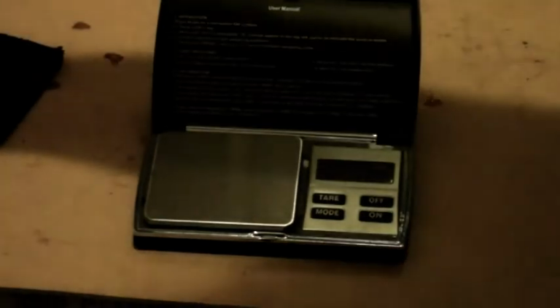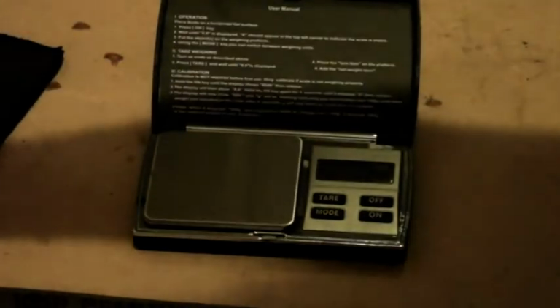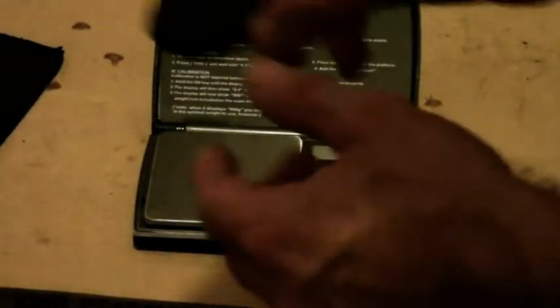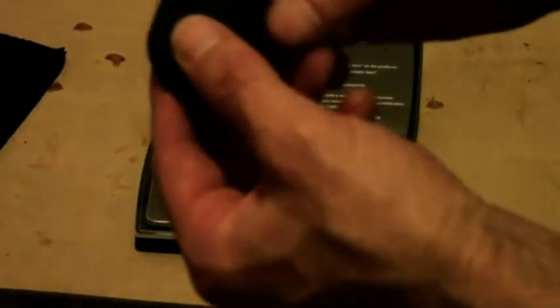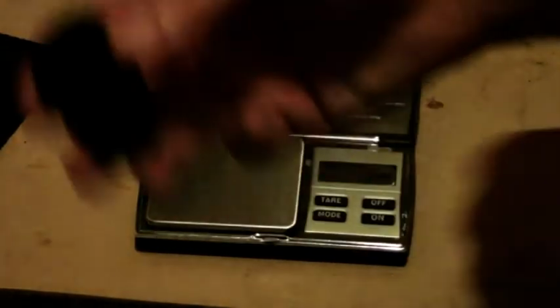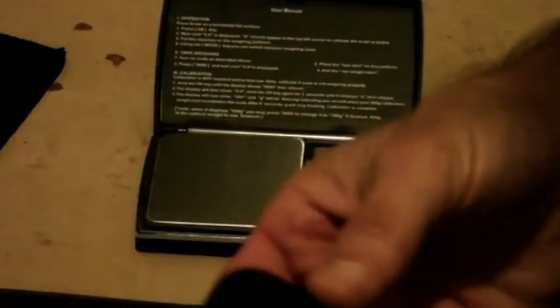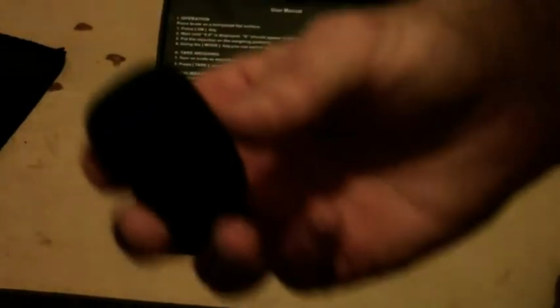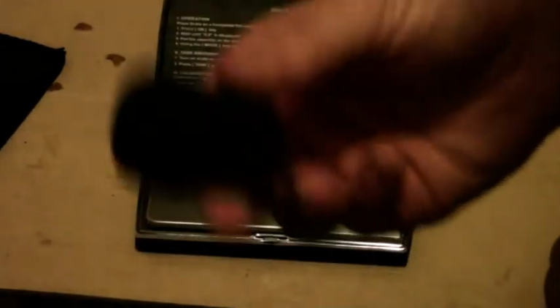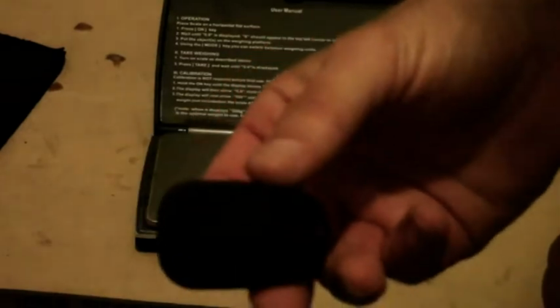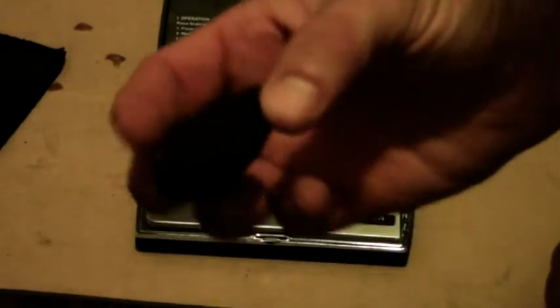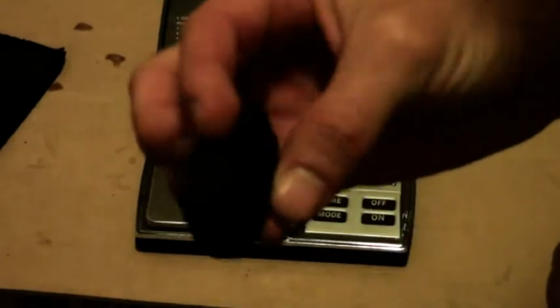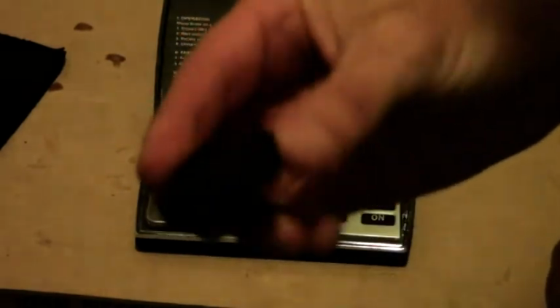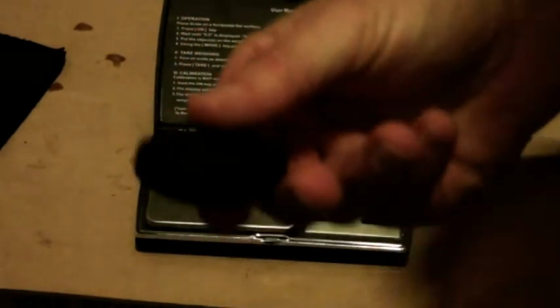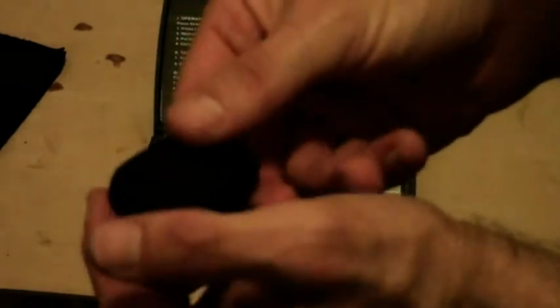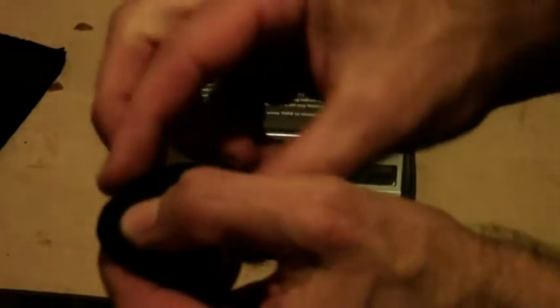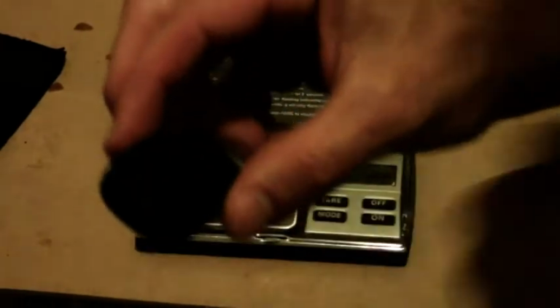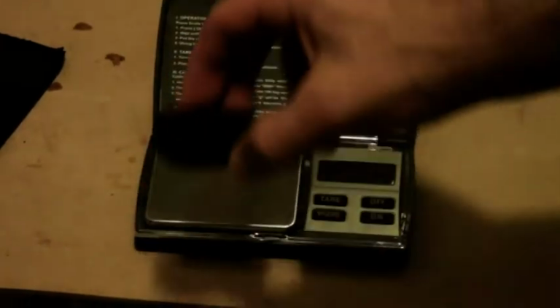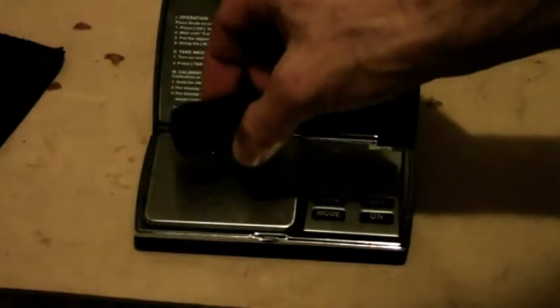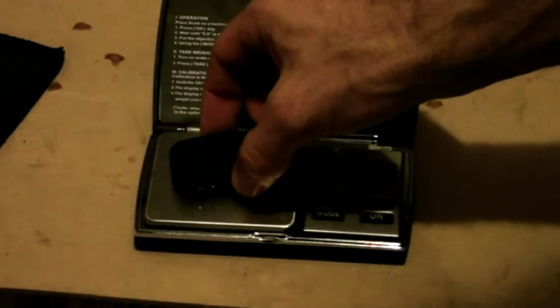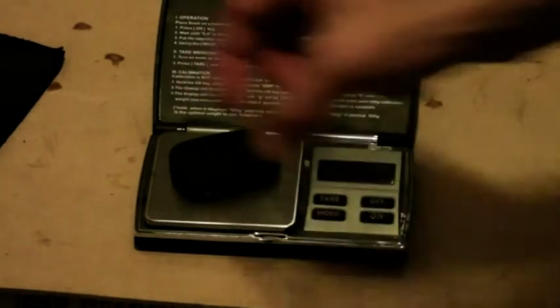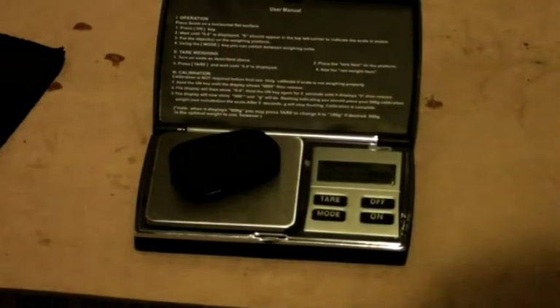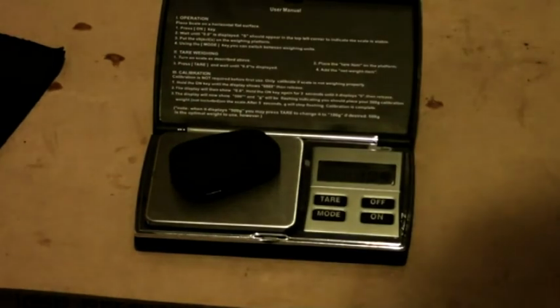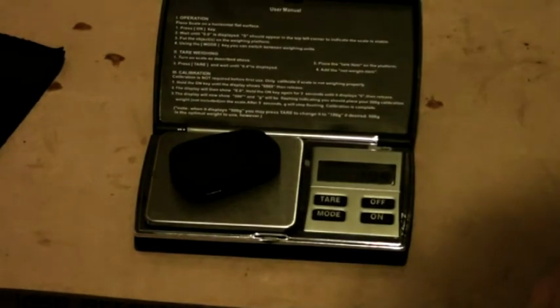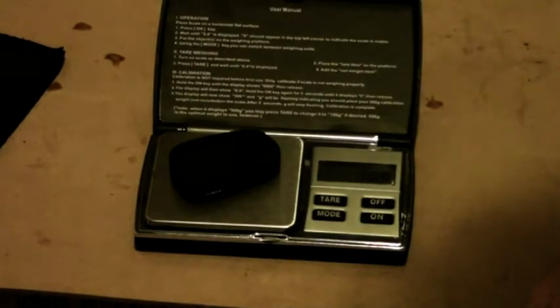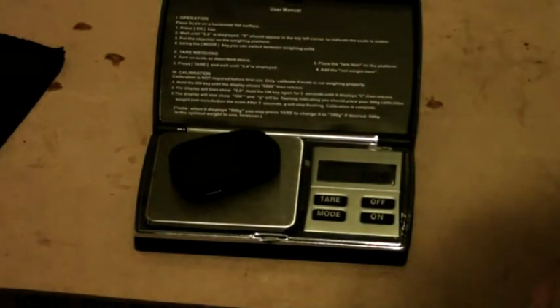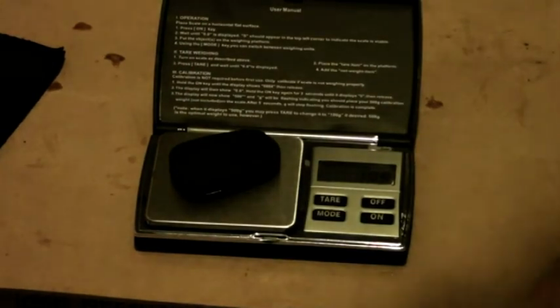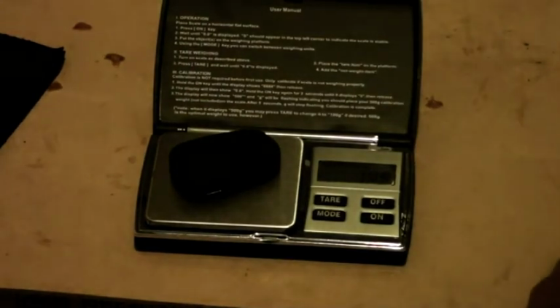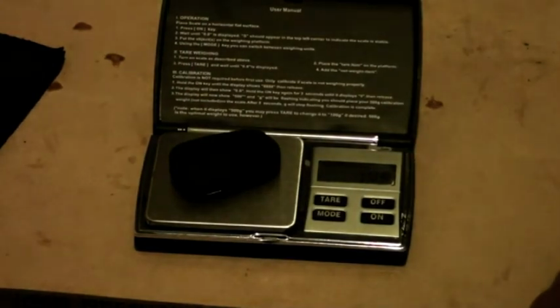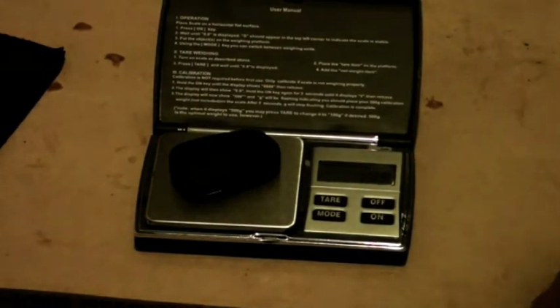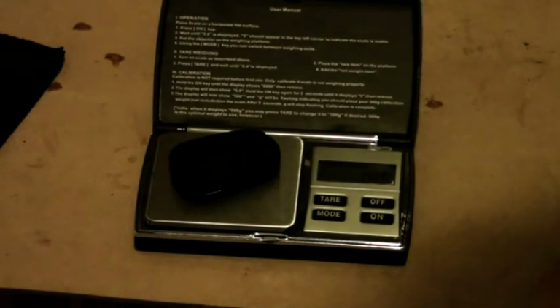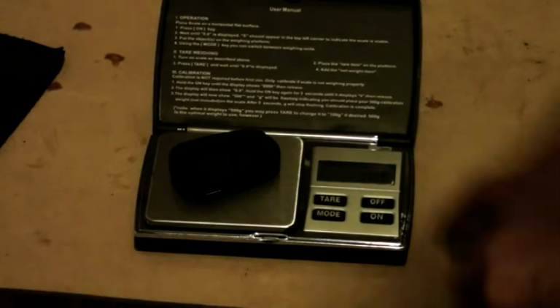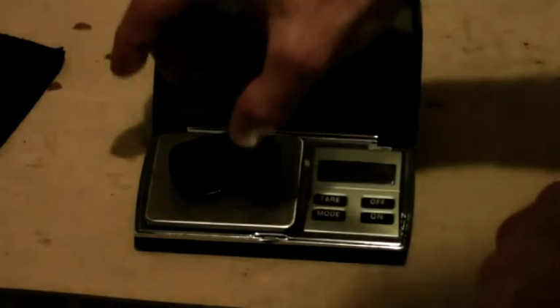First of all we're going to weigh the keychain camera, which I have reviewed so I'm not going to talk about it. We'll just put it on the scales here, and that's coming in at 14.6 grams for the keychain camera.